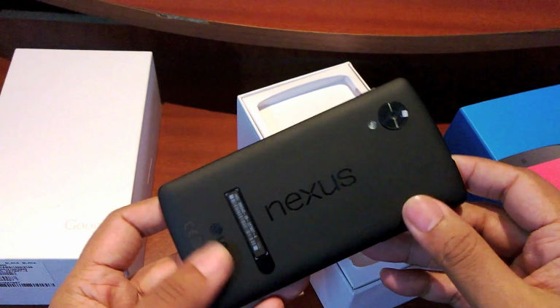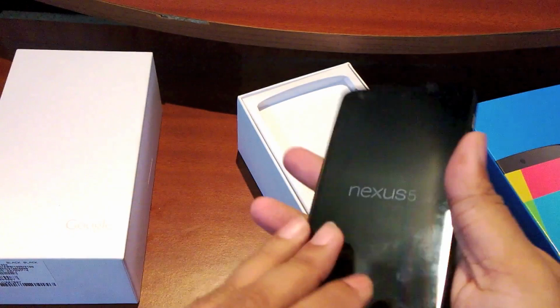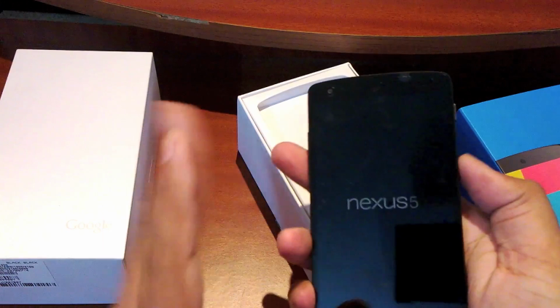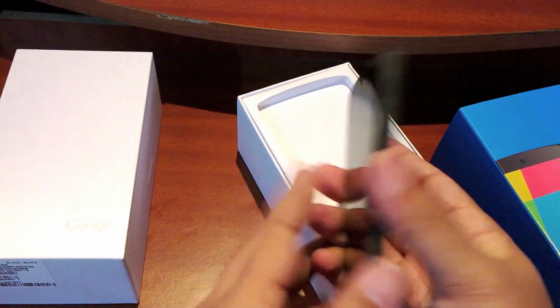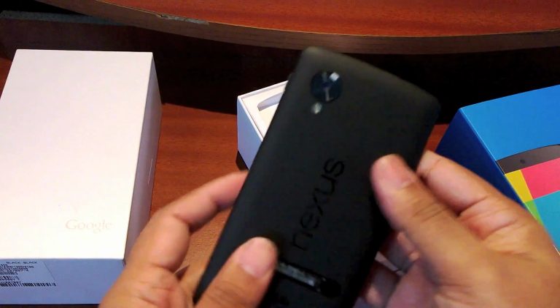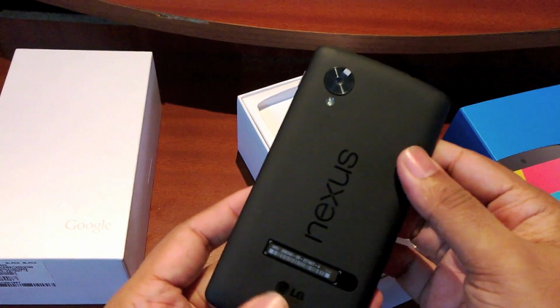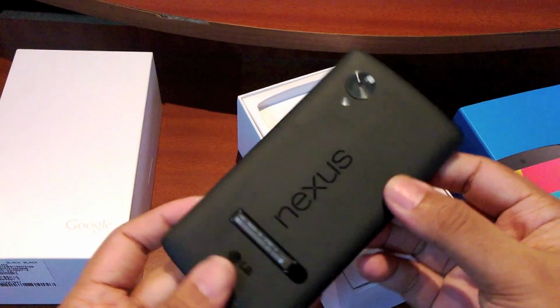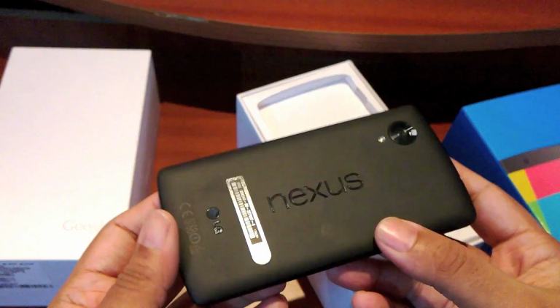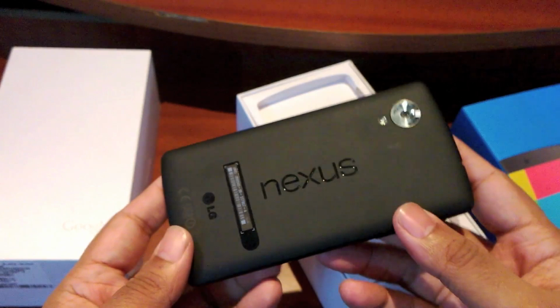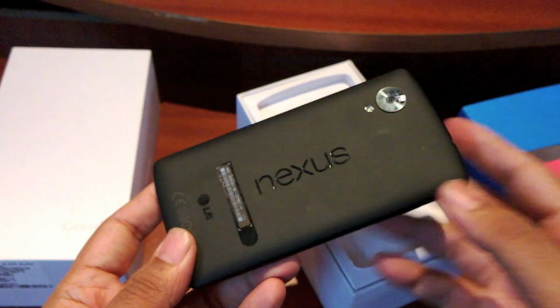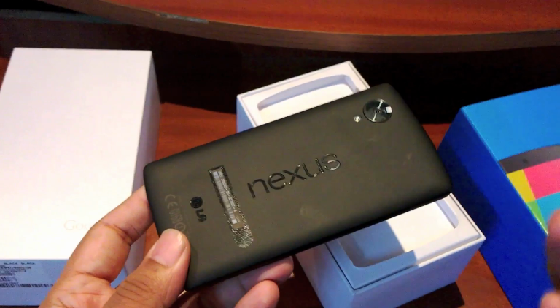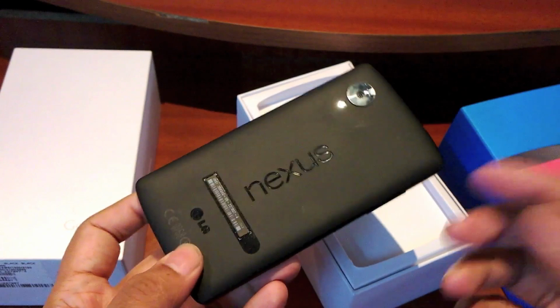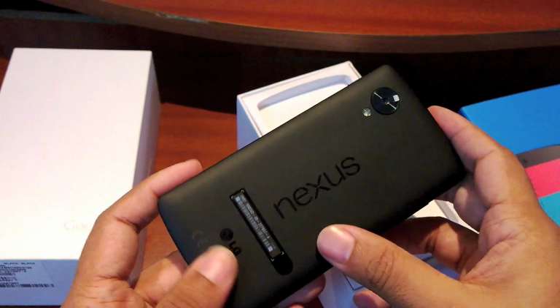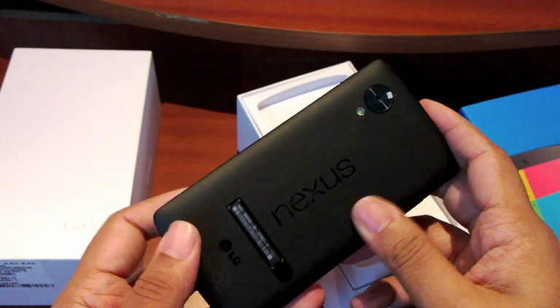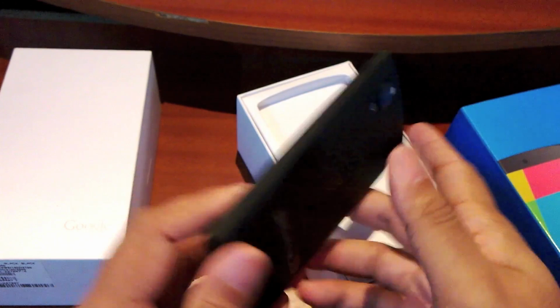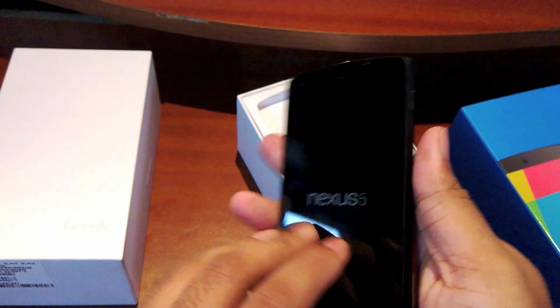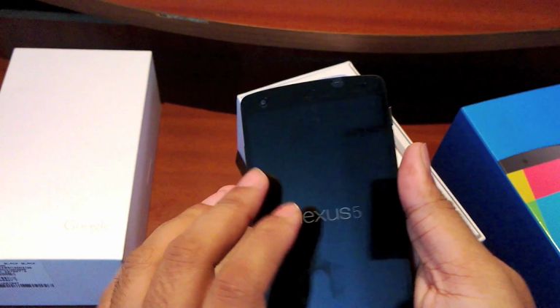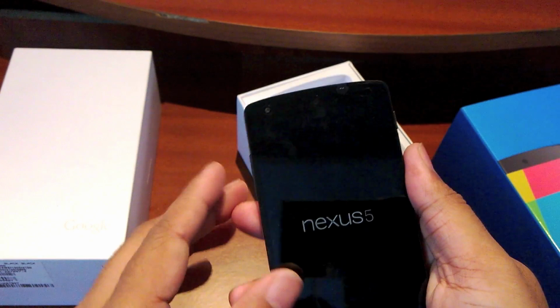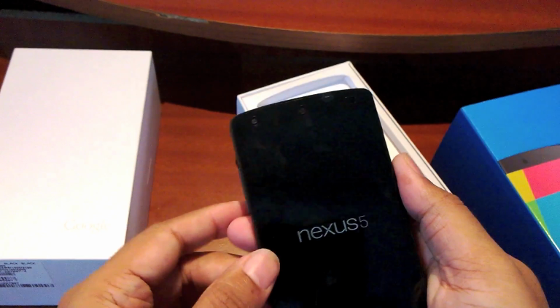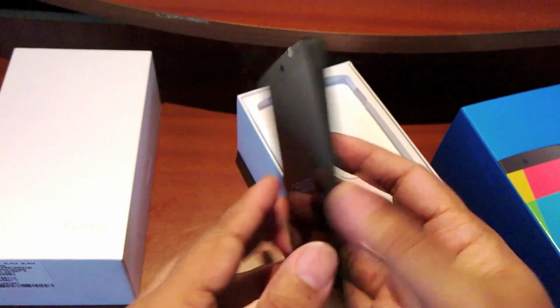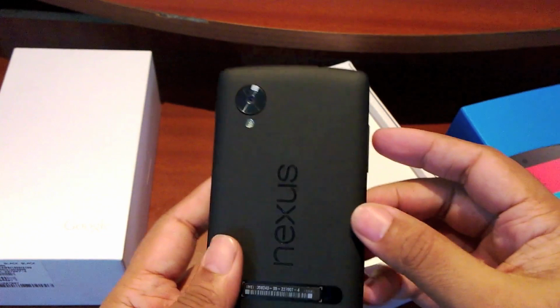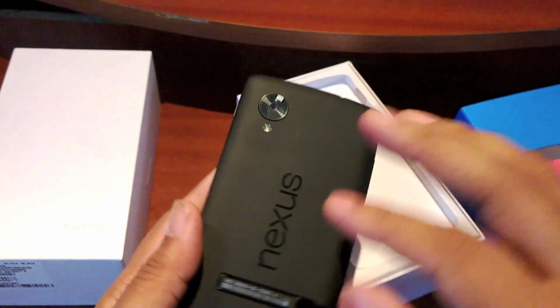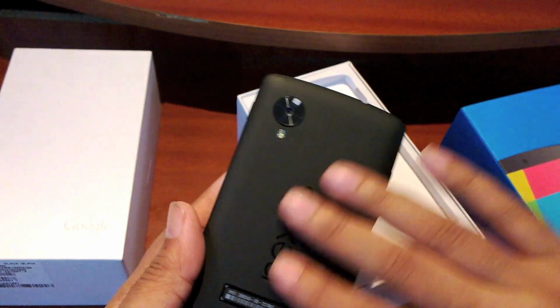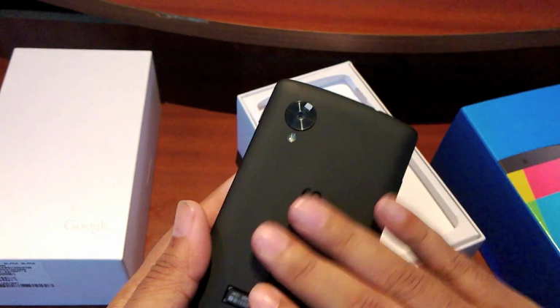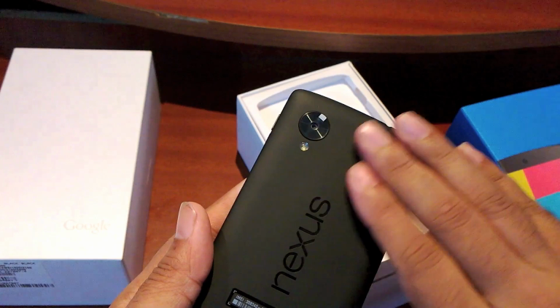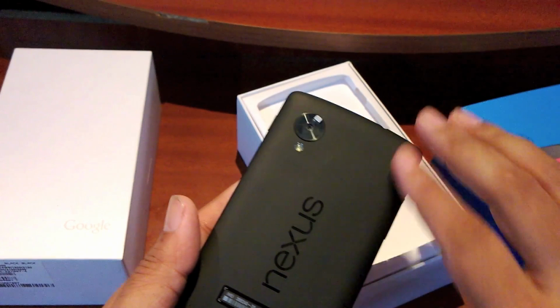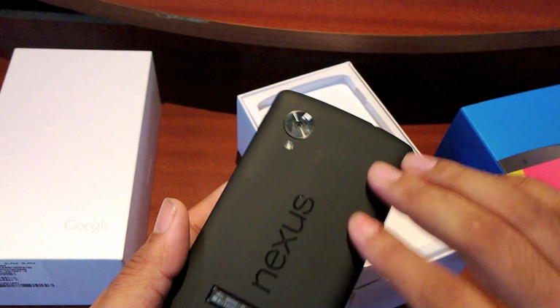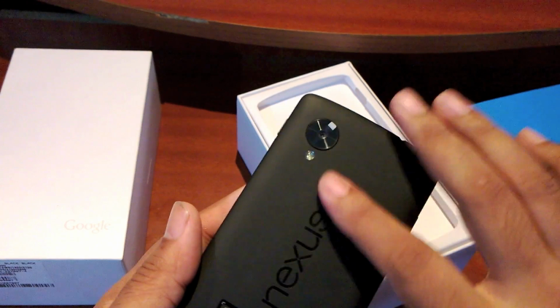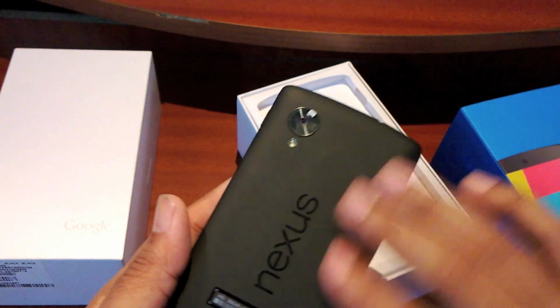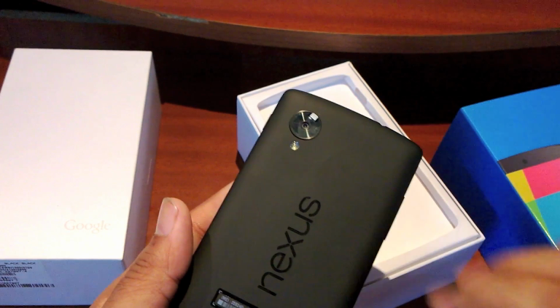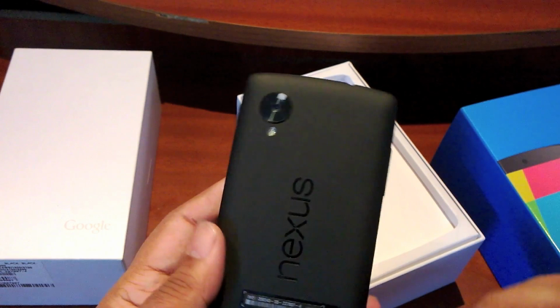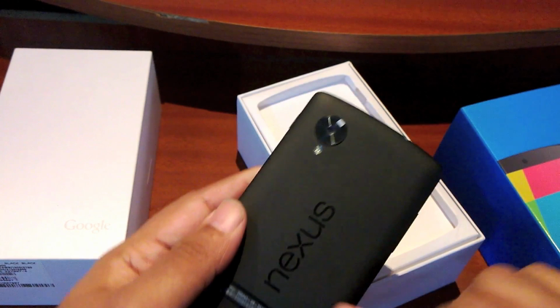I think it looks much better than last year's version. That's arguable though, because some people did like the glass back. This time around LG has dumped the glass back for a nice soft touch finish at the back right over there.